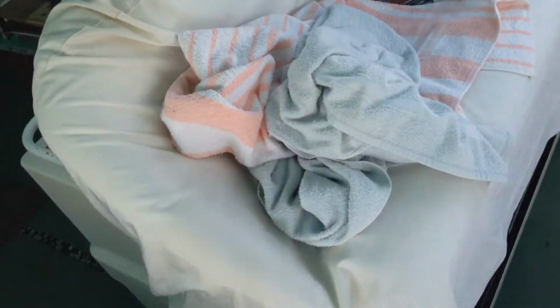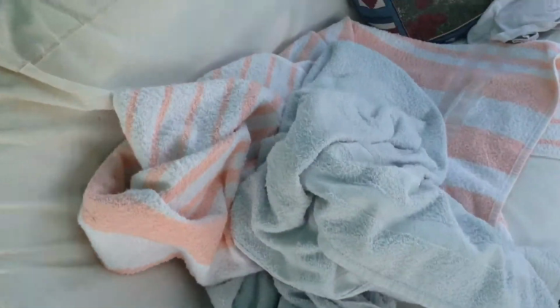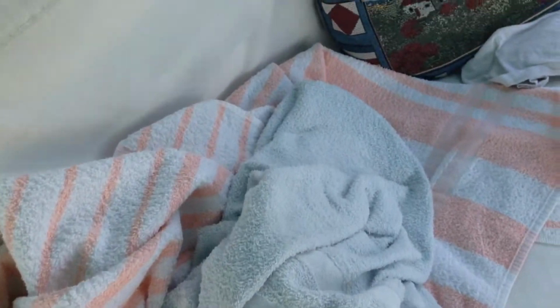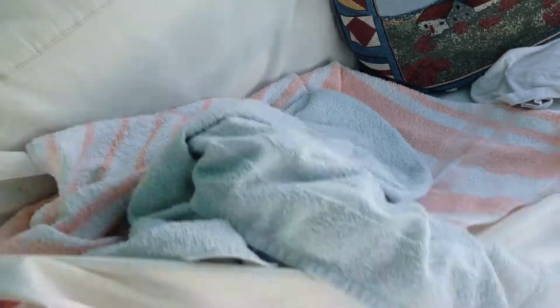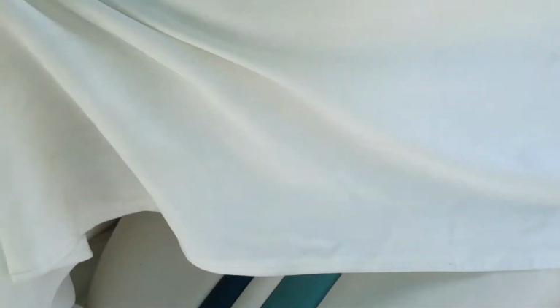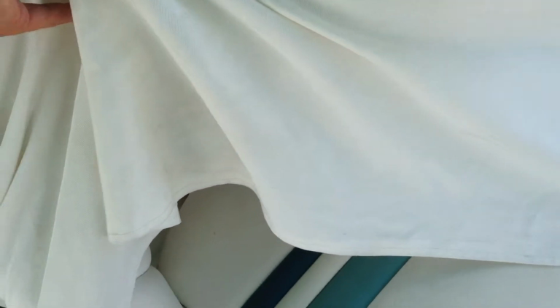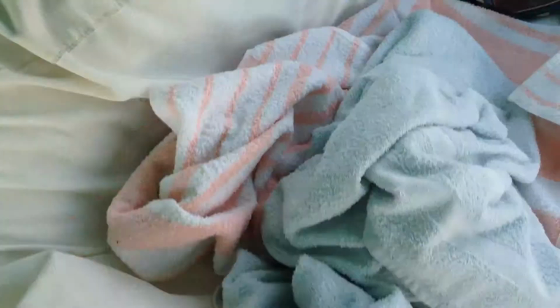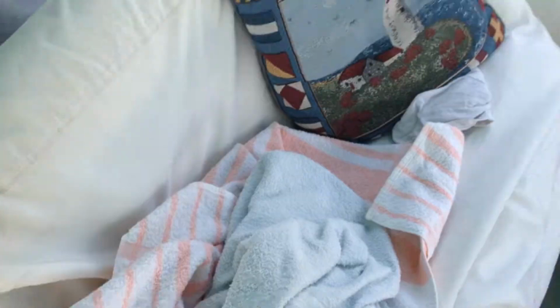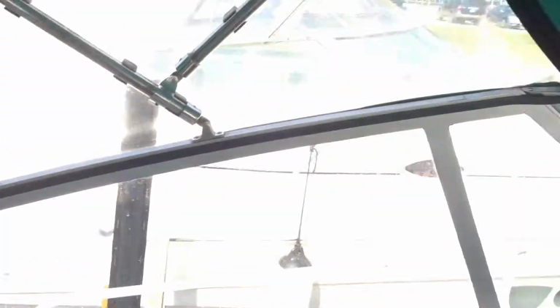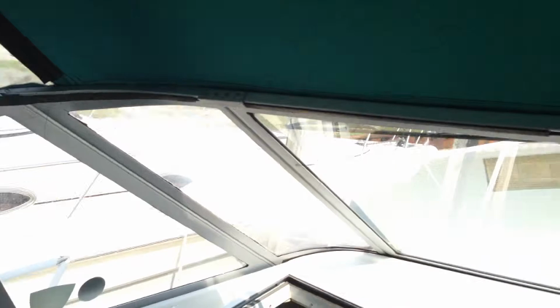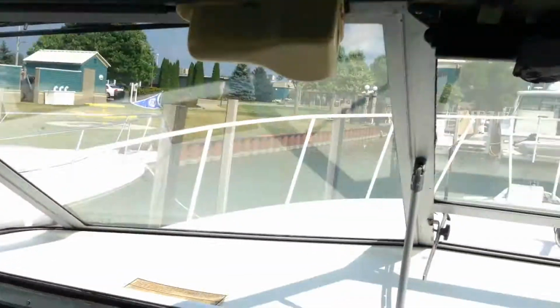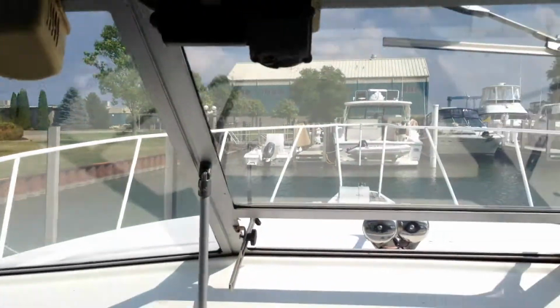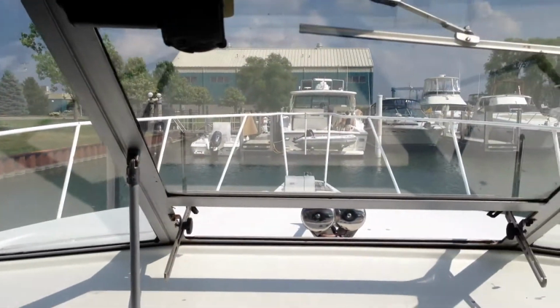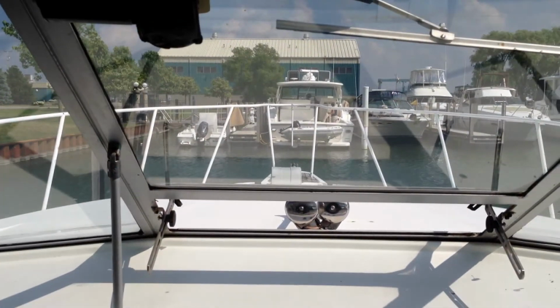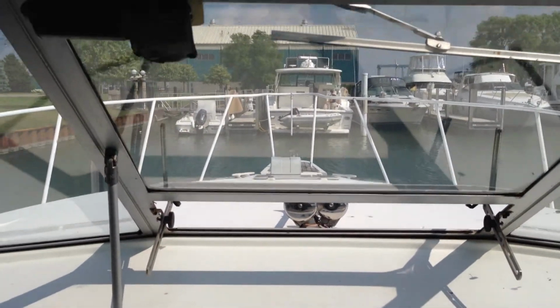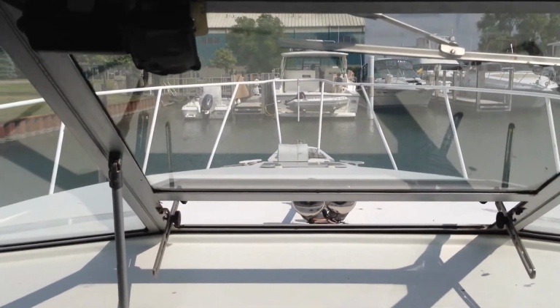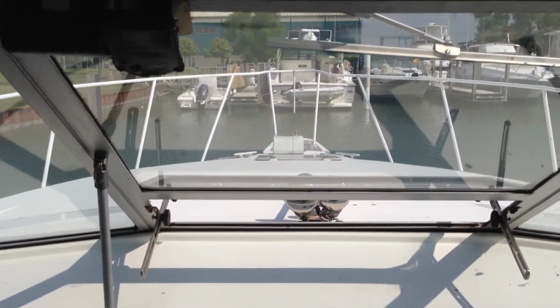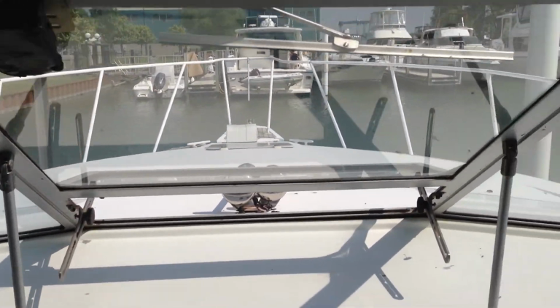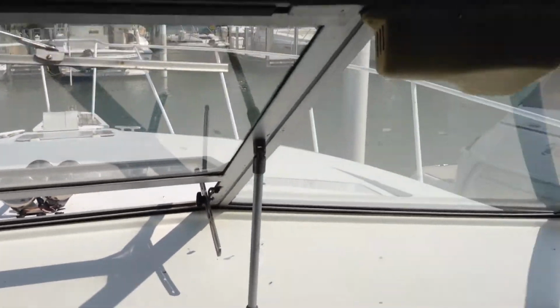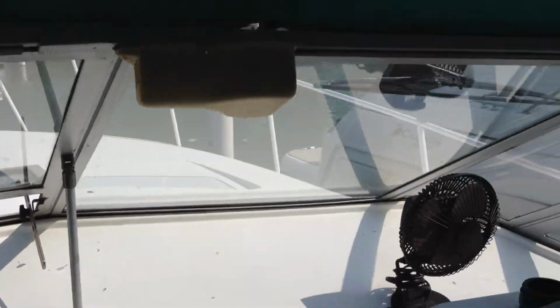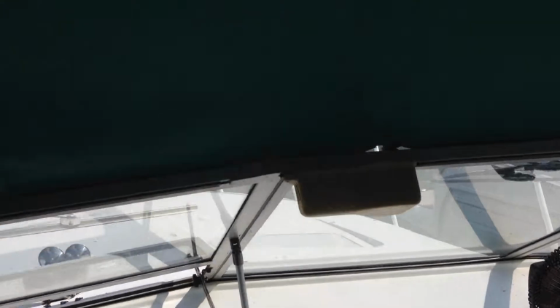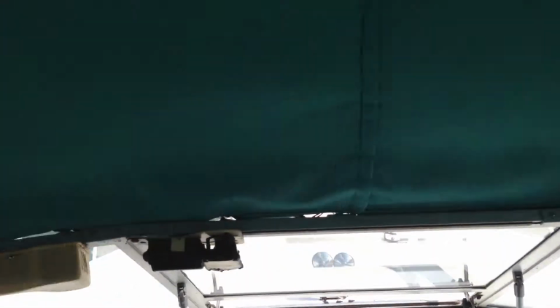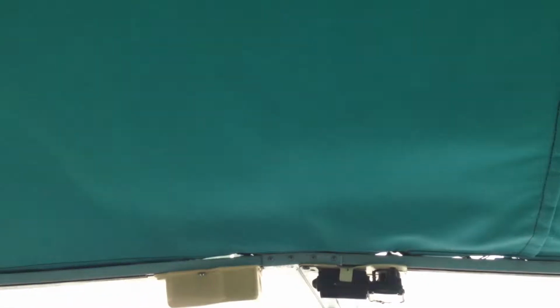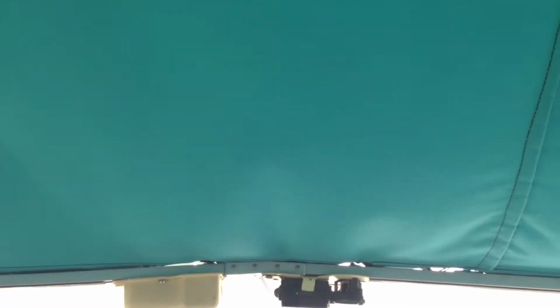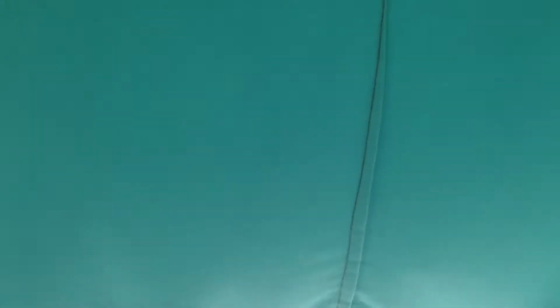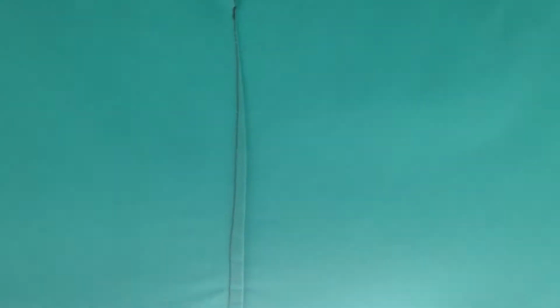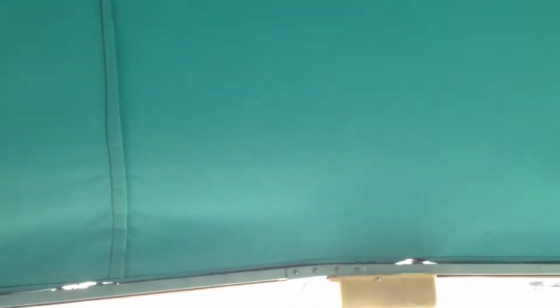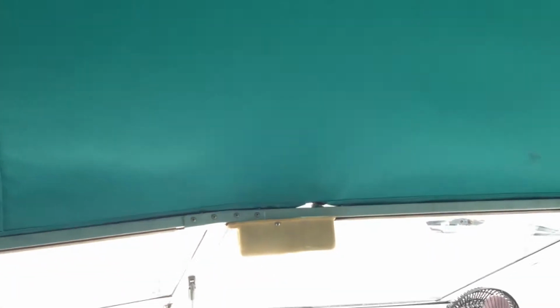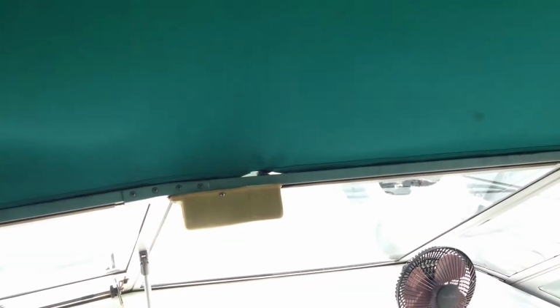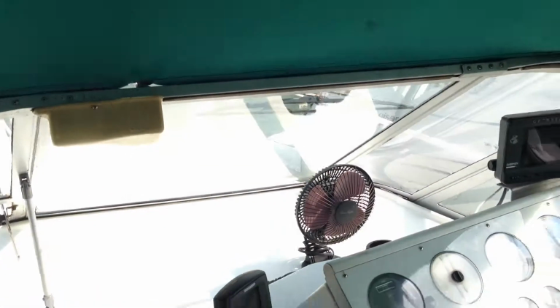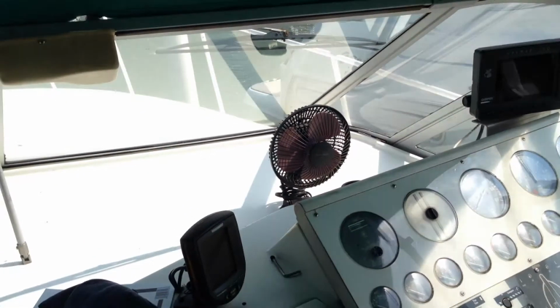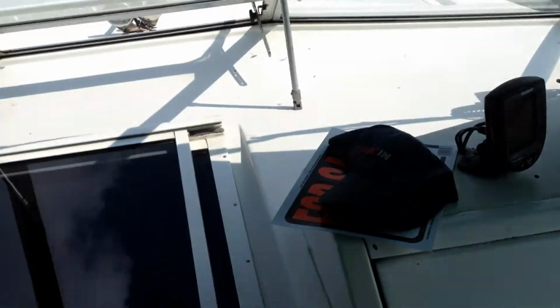Companionway seats, also in nice shape — covered up all the time. Looking through the window up to the bow, you can see the windlass. Canvas comes up to the windshield so you can stand up and drive with the canvas still up.